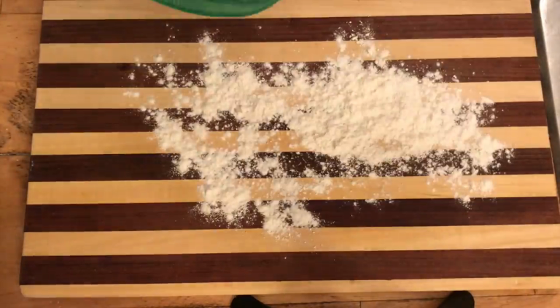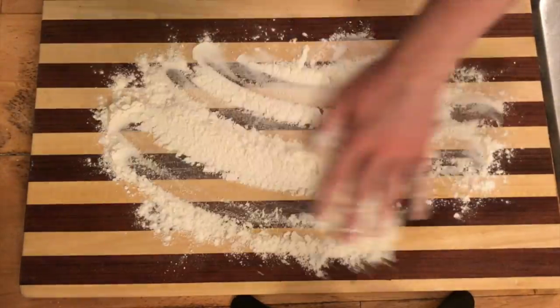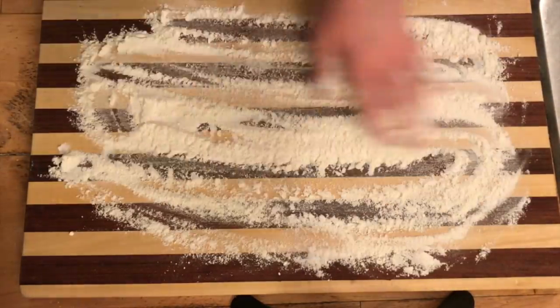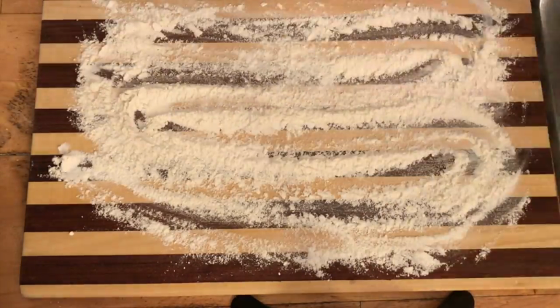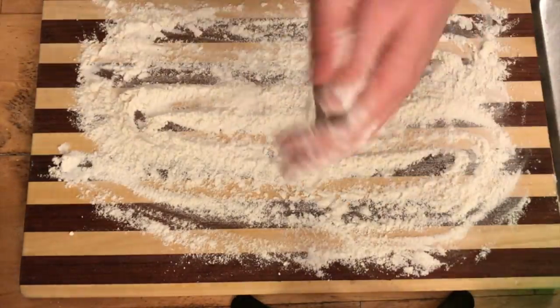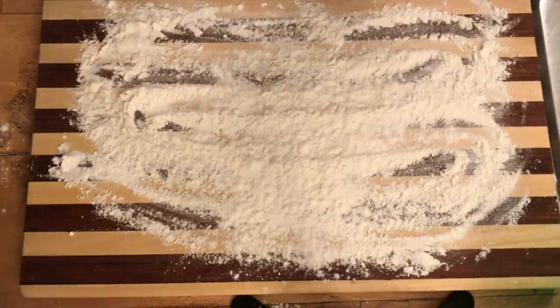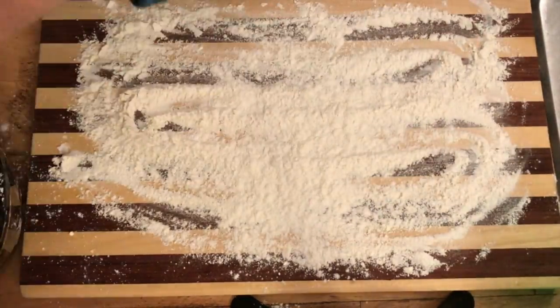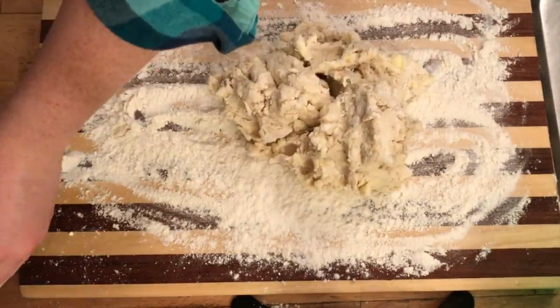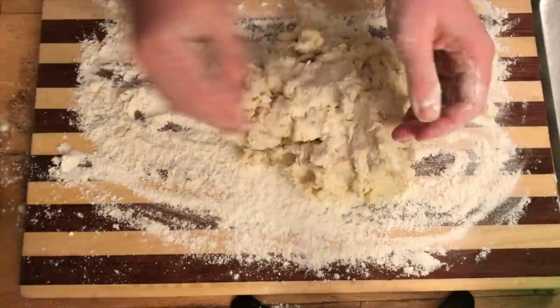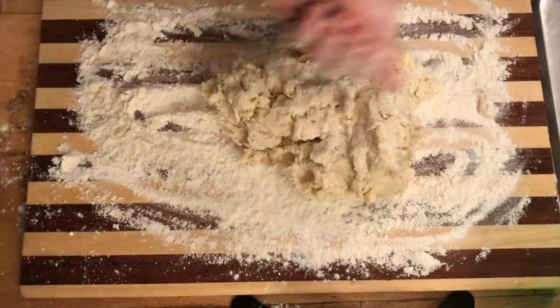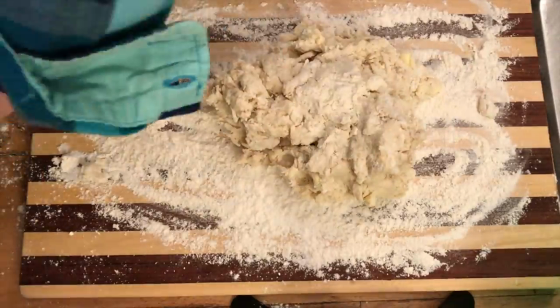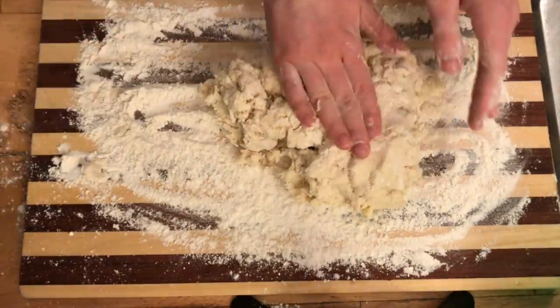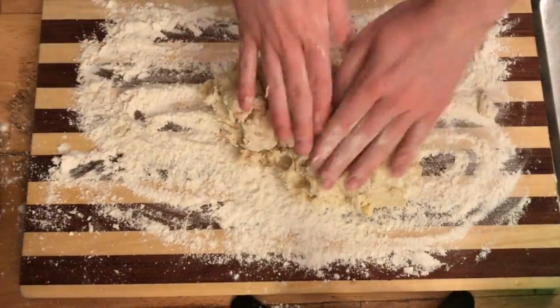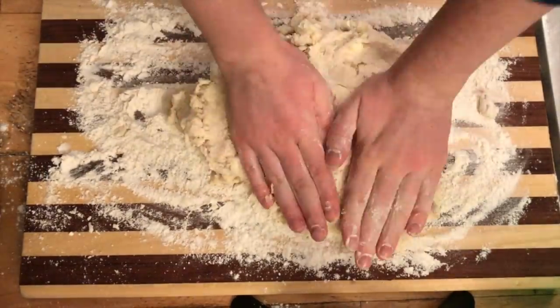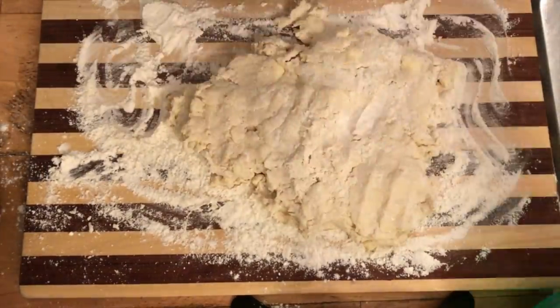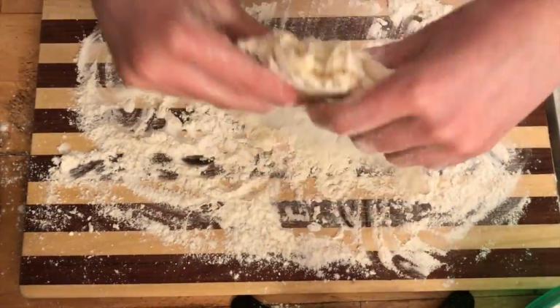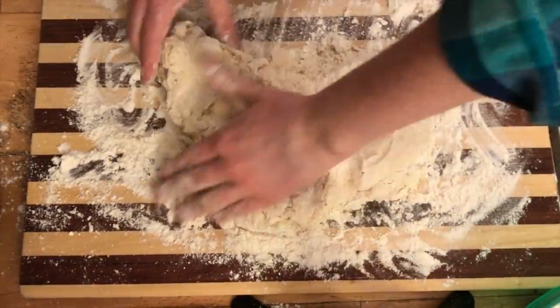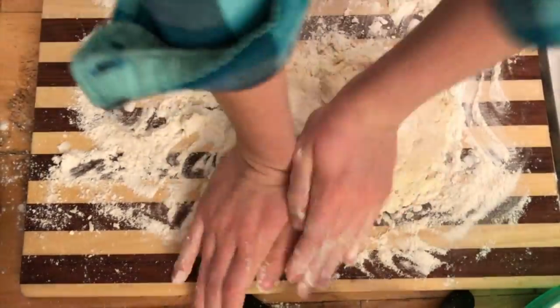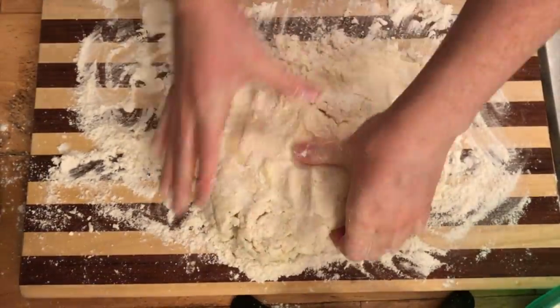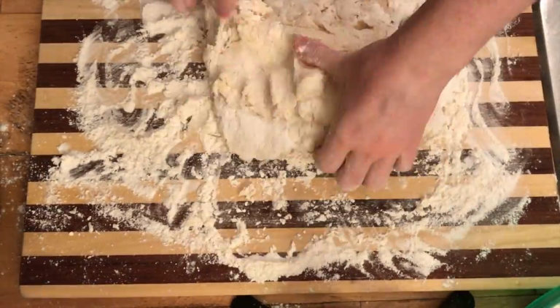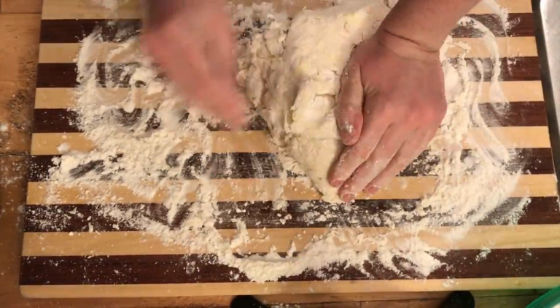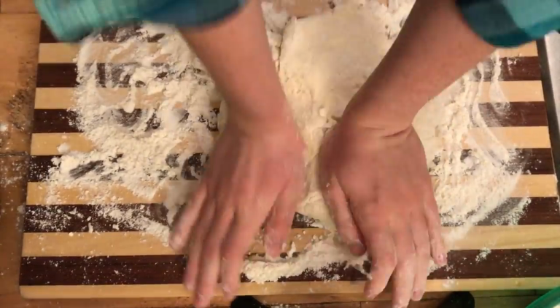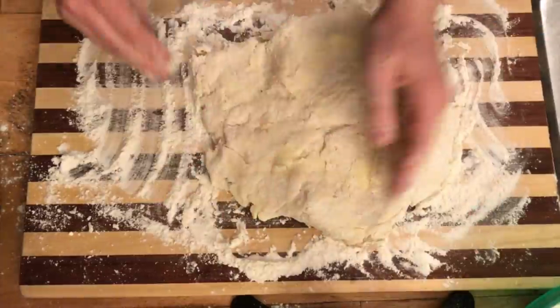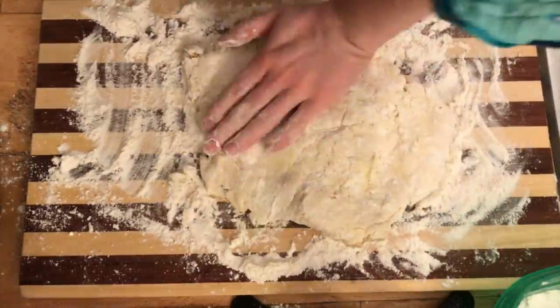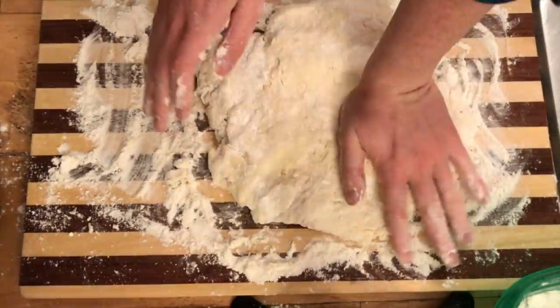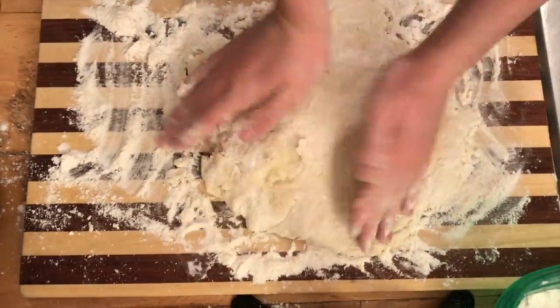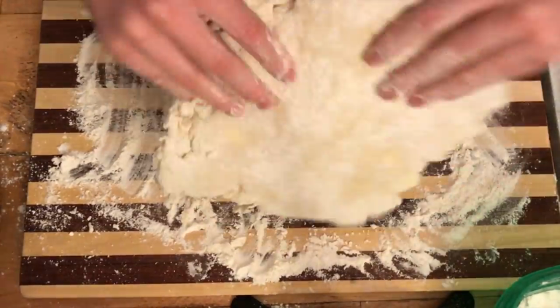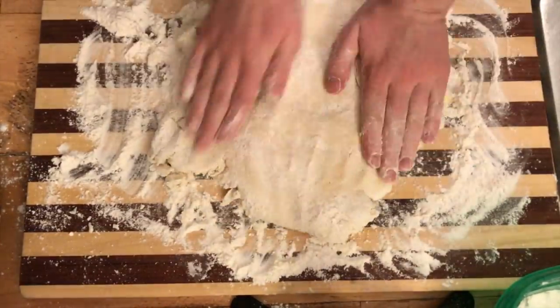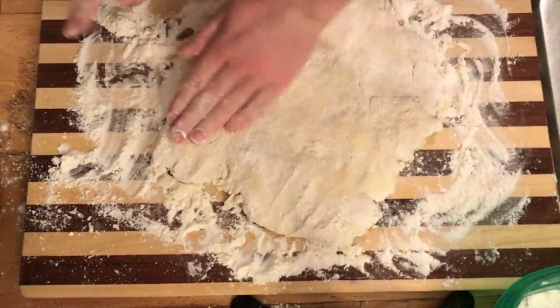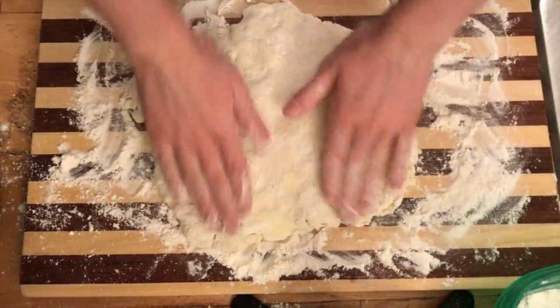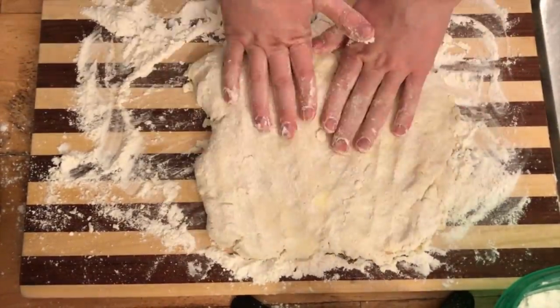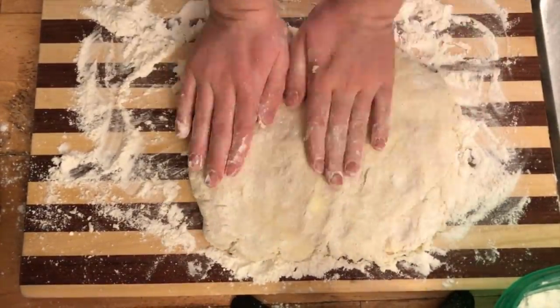Add a generous amount of flour to your surface and then flour your hands. Throw your dough down on there and then begin to smooth it out and fold it over and over to create your layers. Leave about one inch thickness so your biscuits are nice and fluffy.